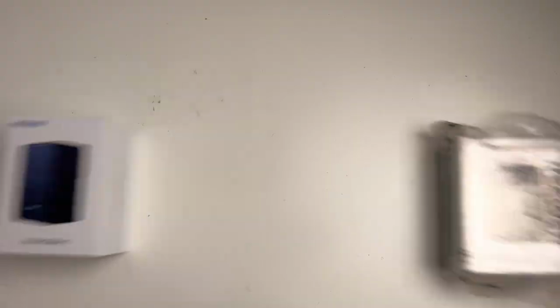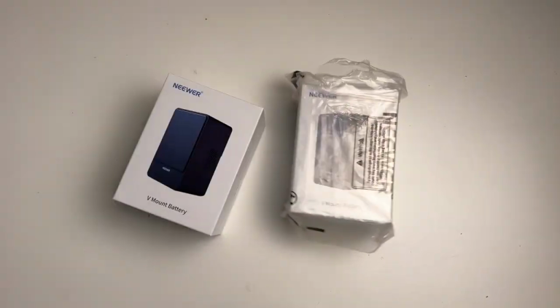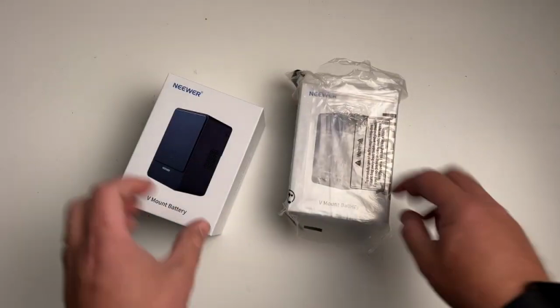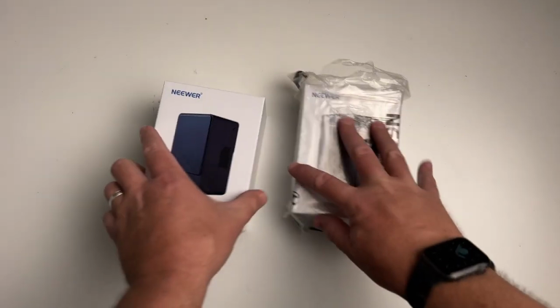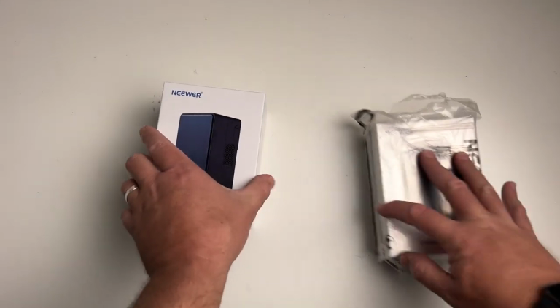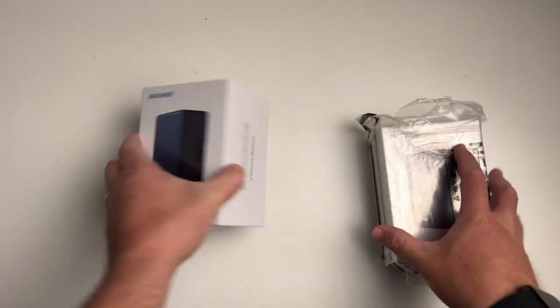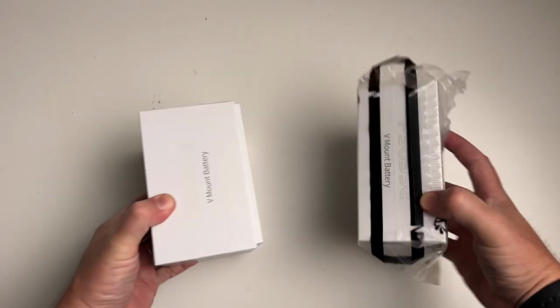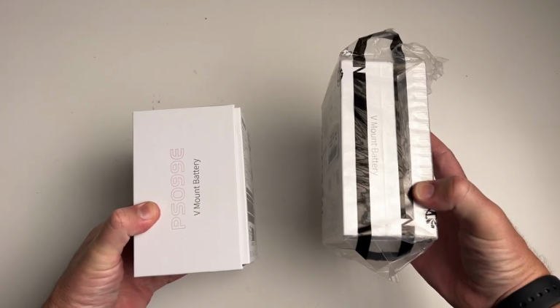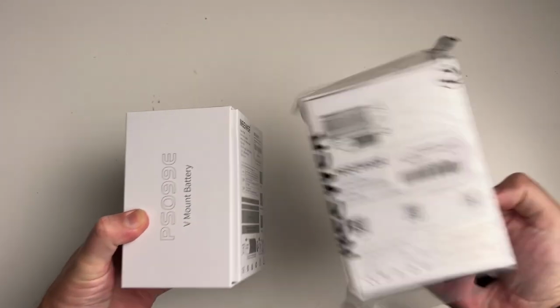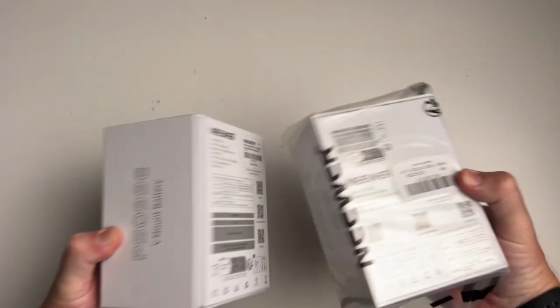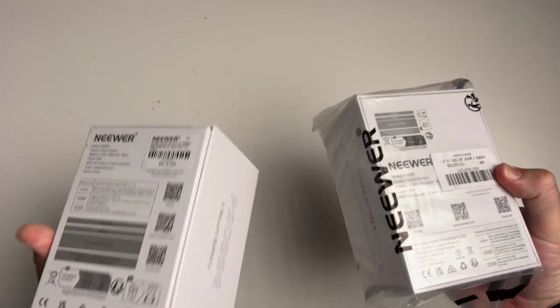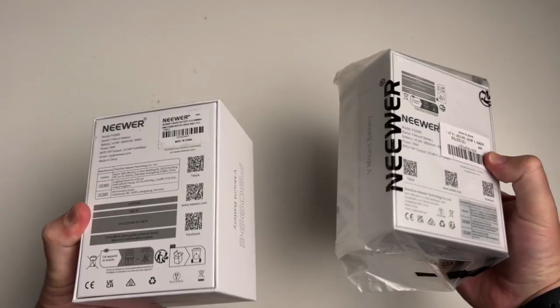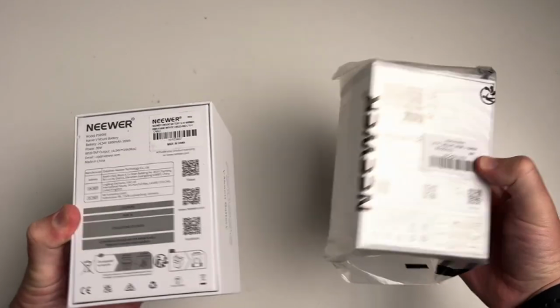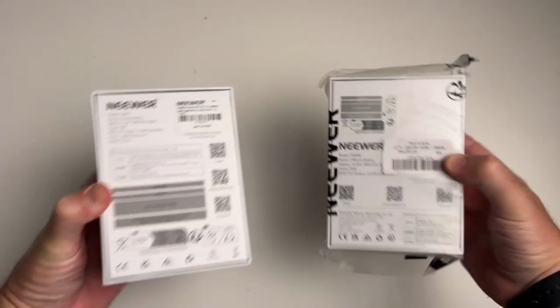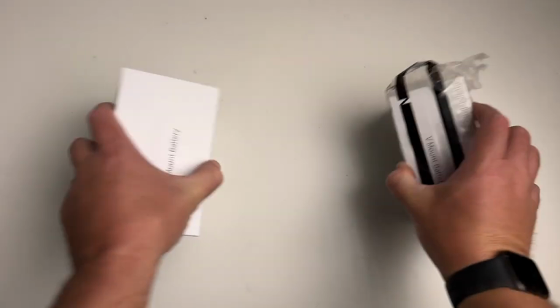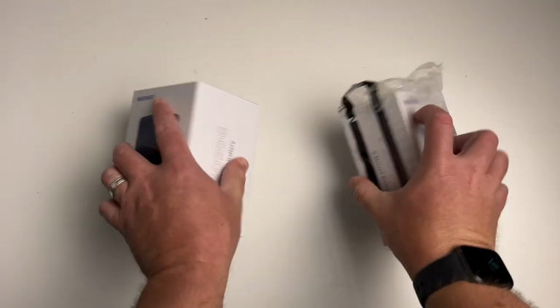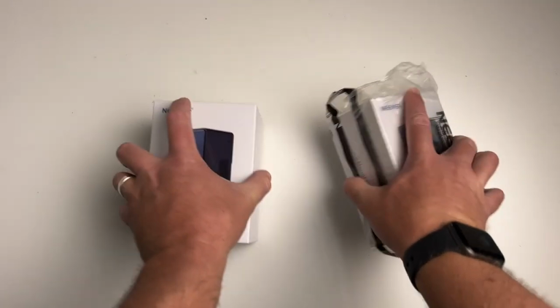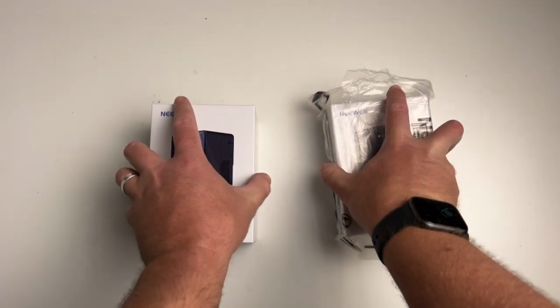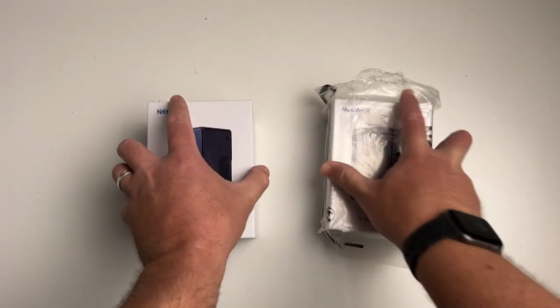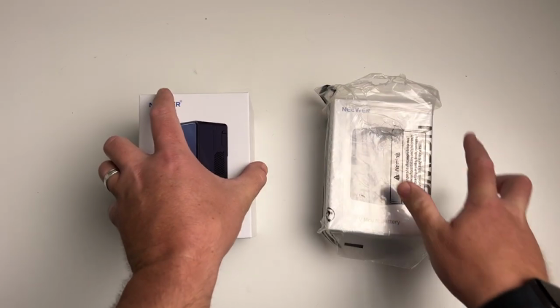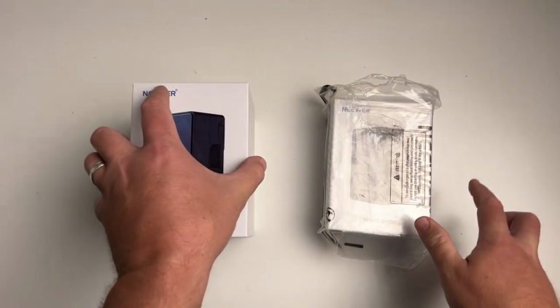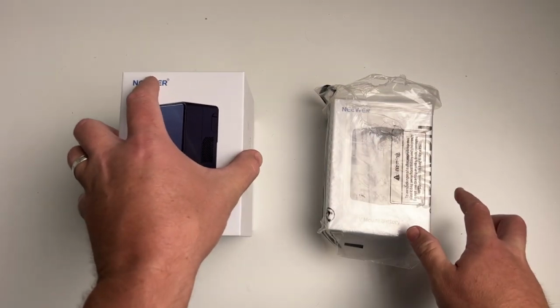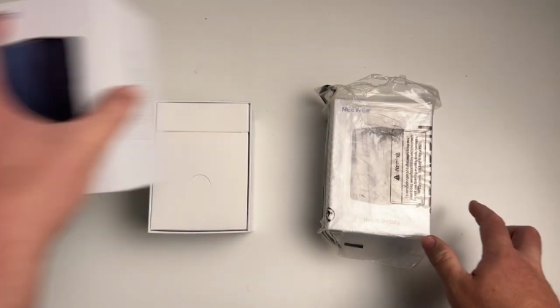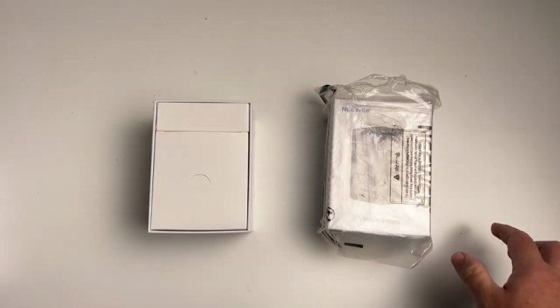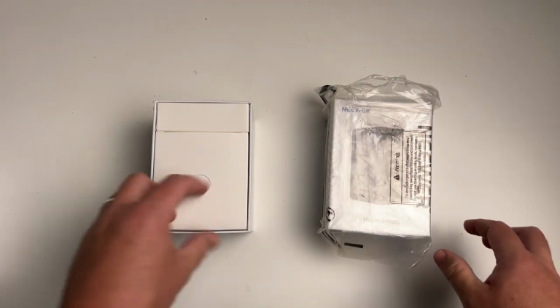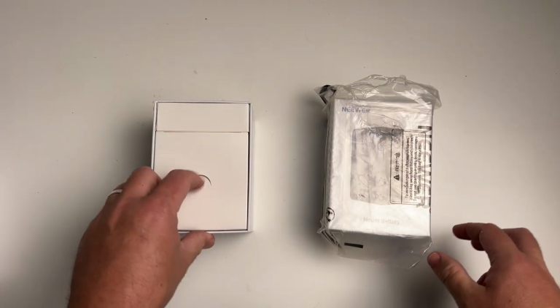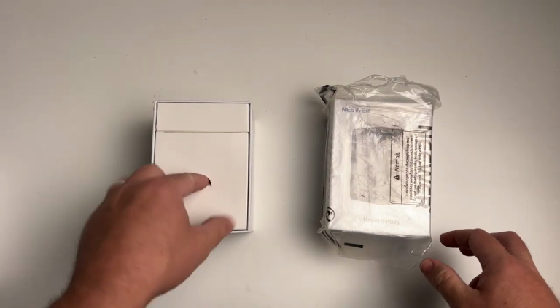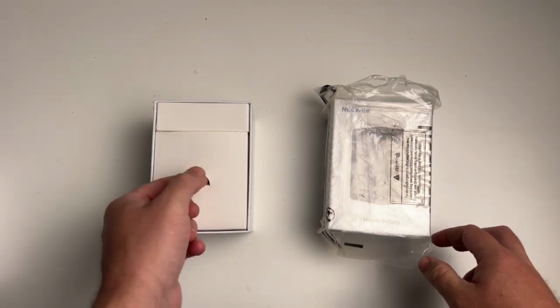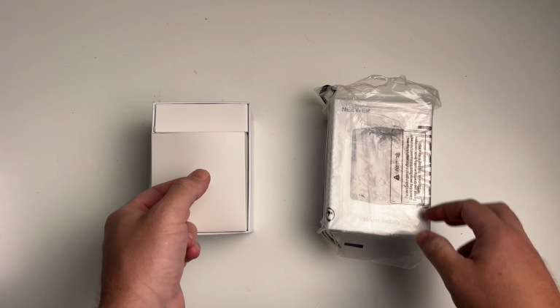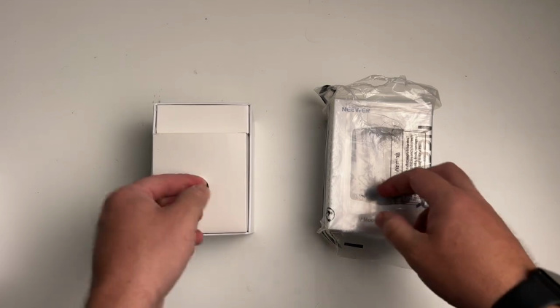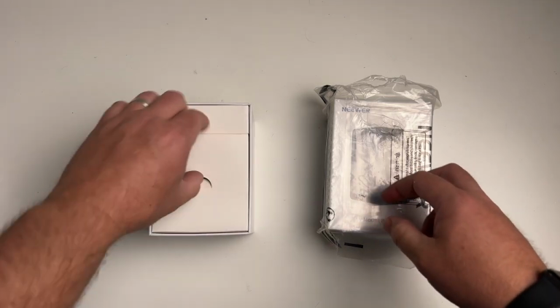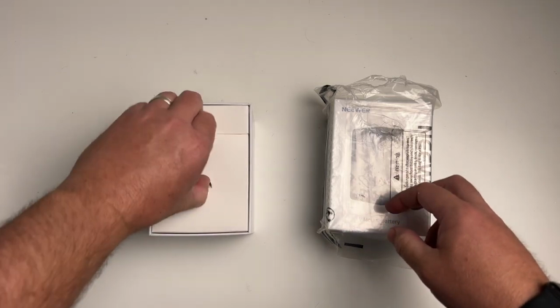When I ordered these on Amazon, I actually had no idea I was ordering two different sets. One comes with cables and the other comes without cables — it's about a five dollar difference.